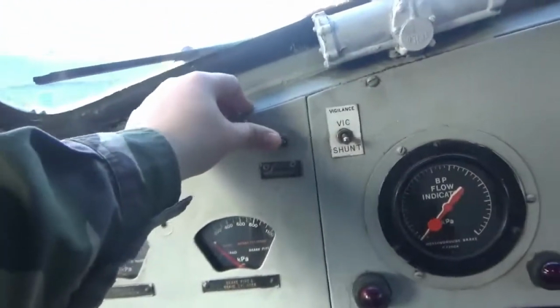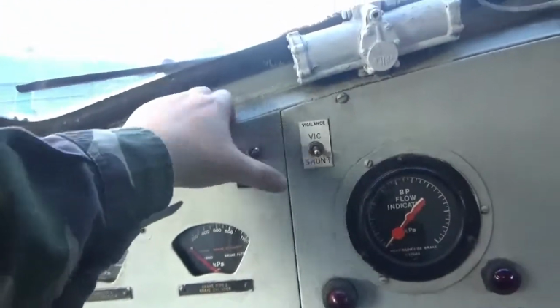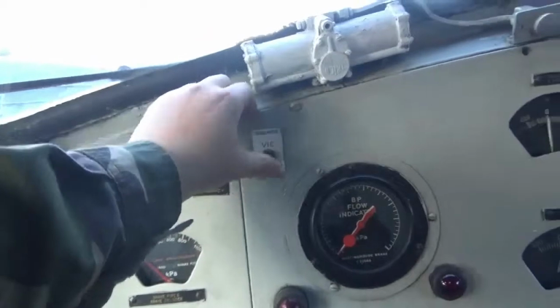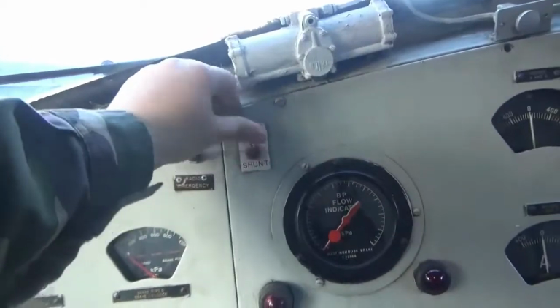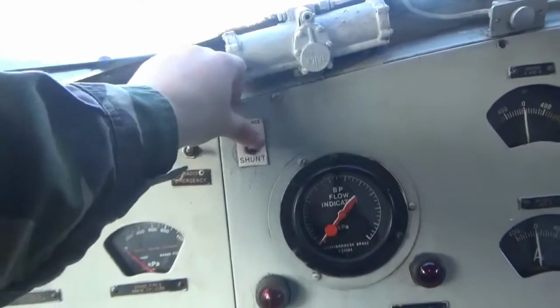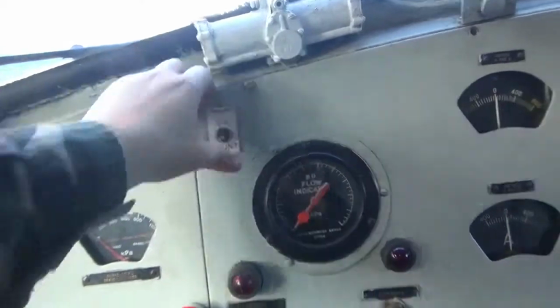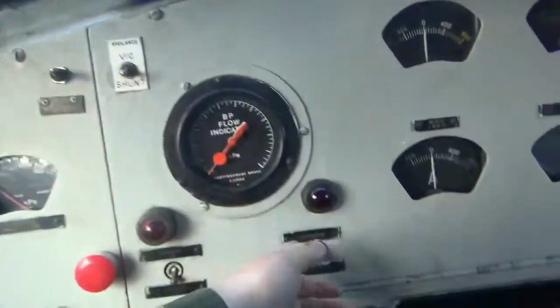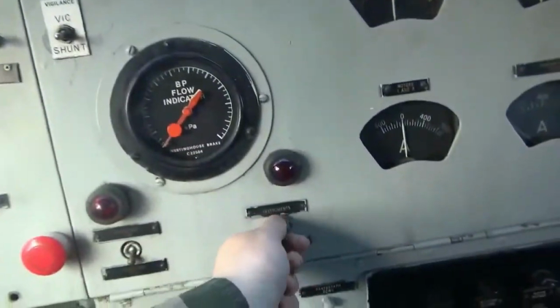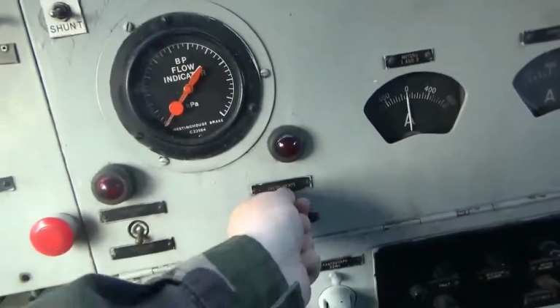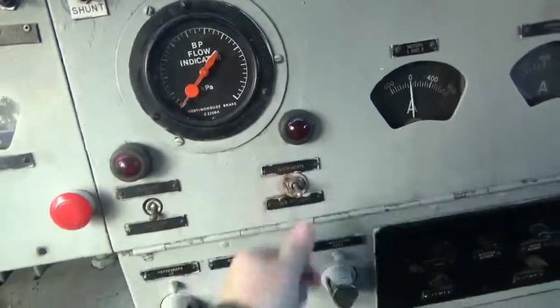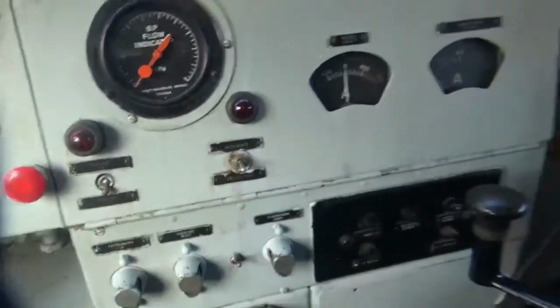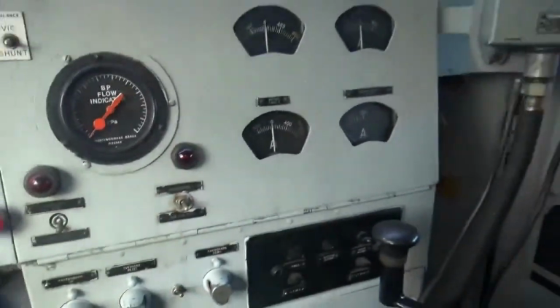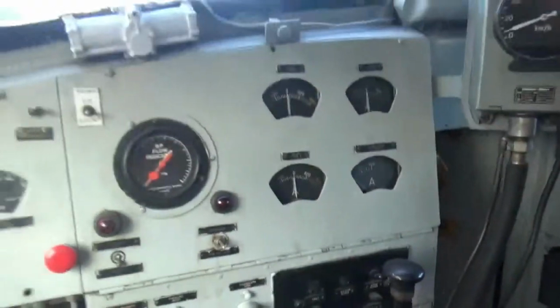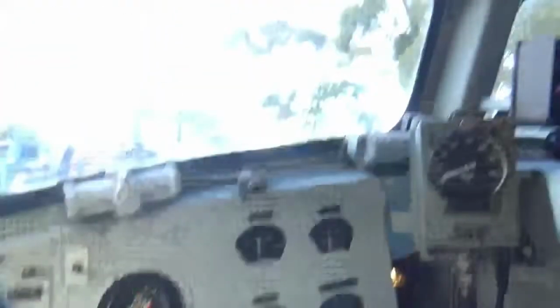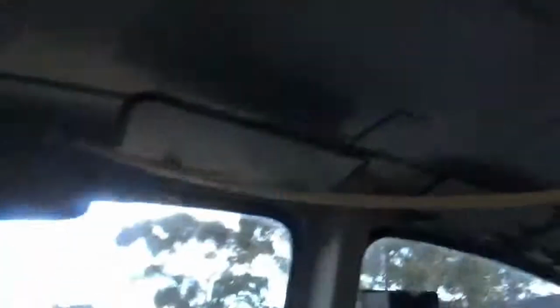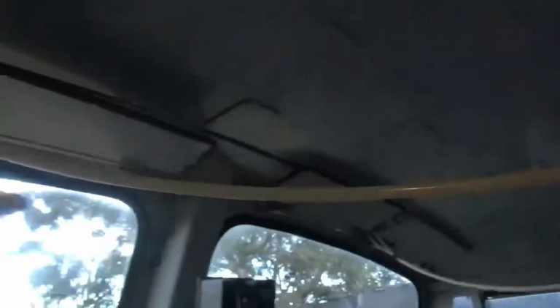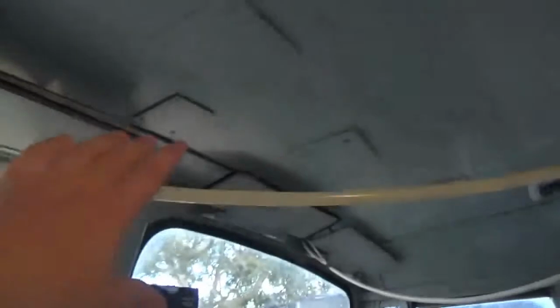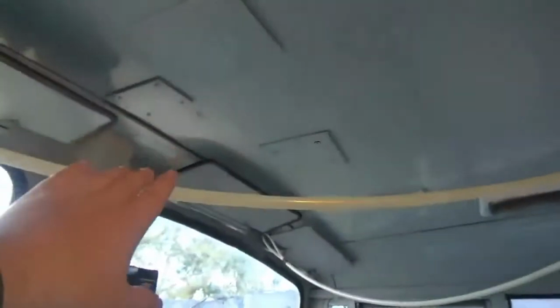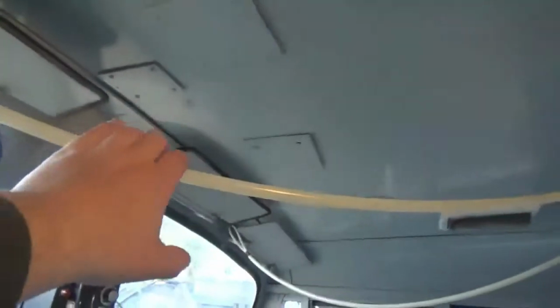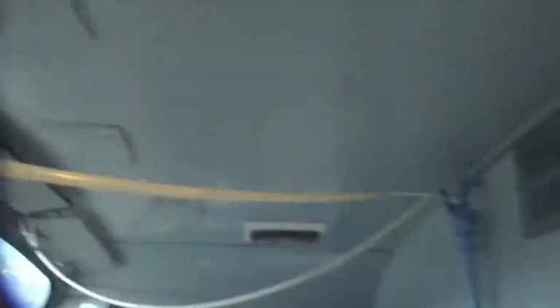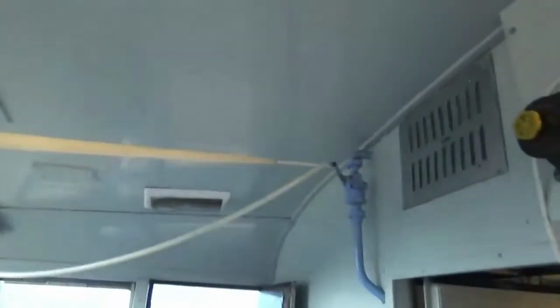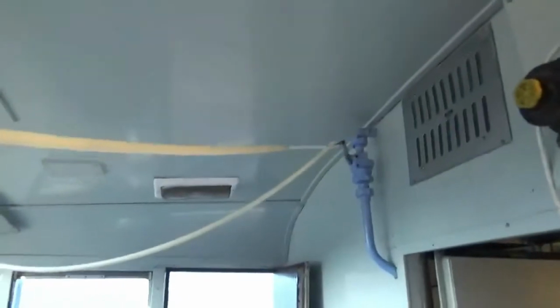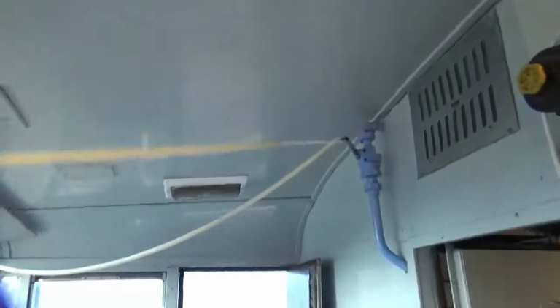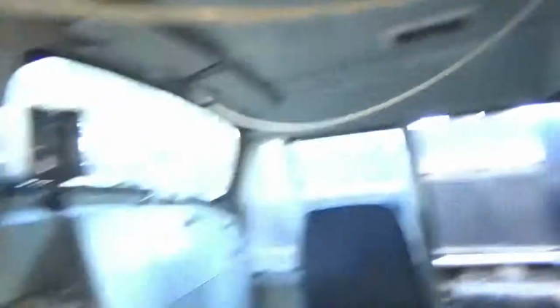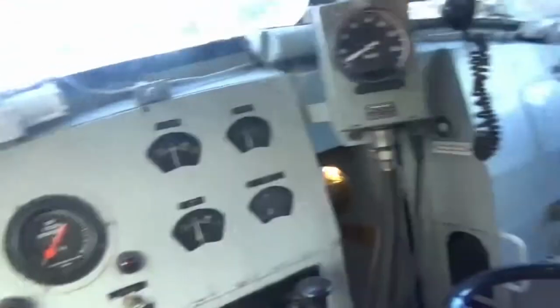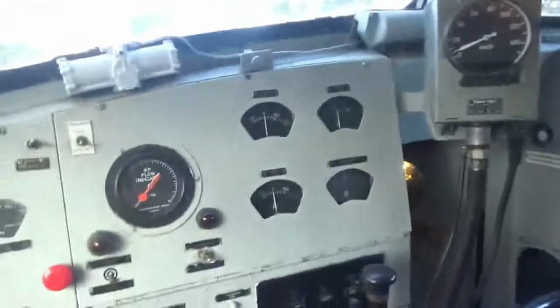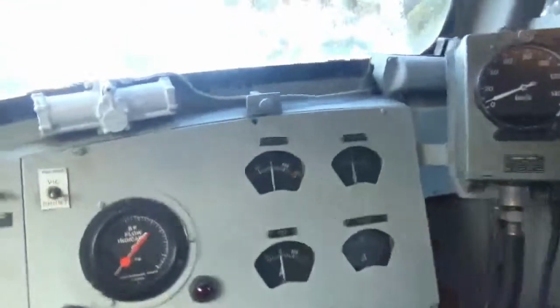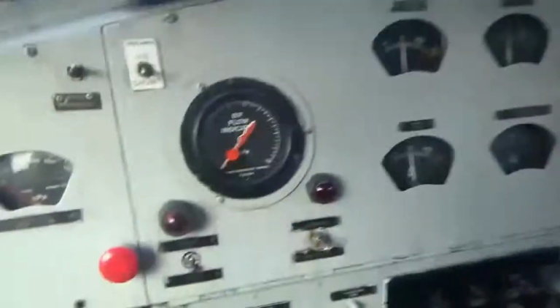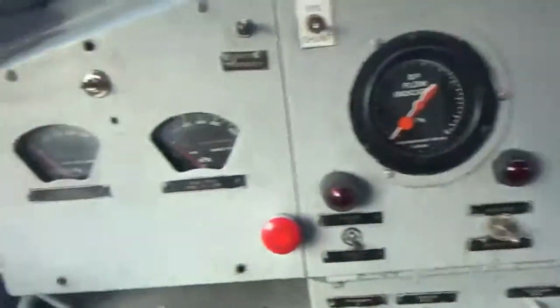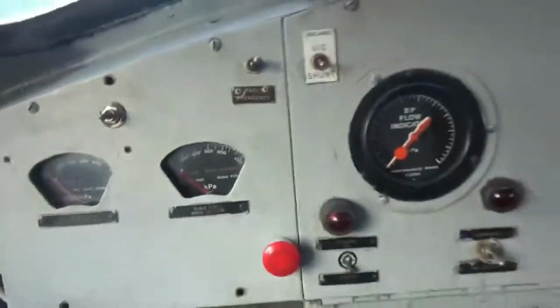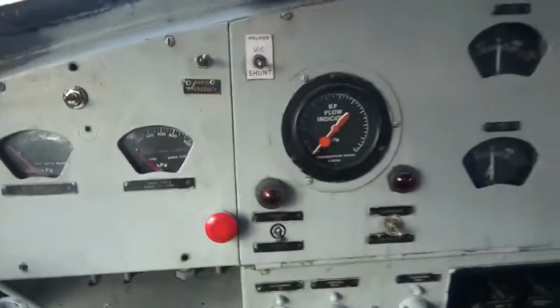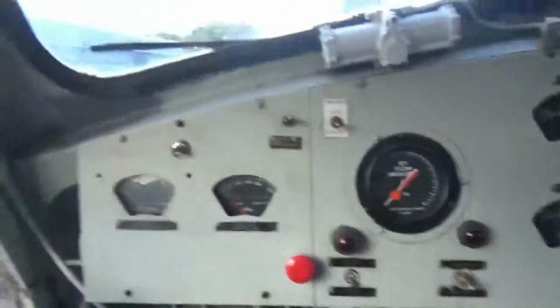The old switches and stuff, this is the cab. 1500 volt power.